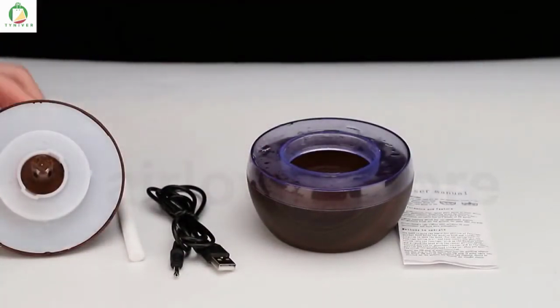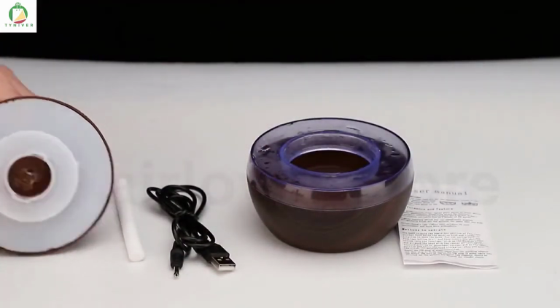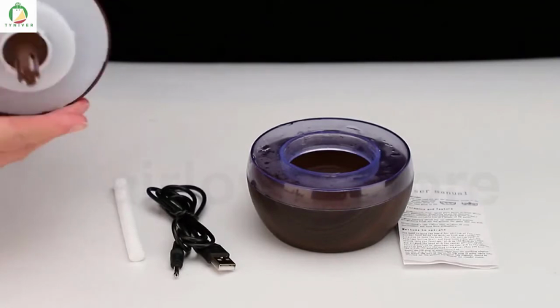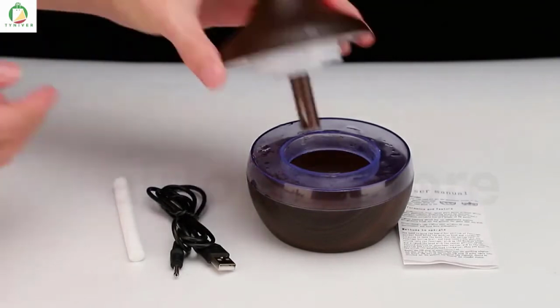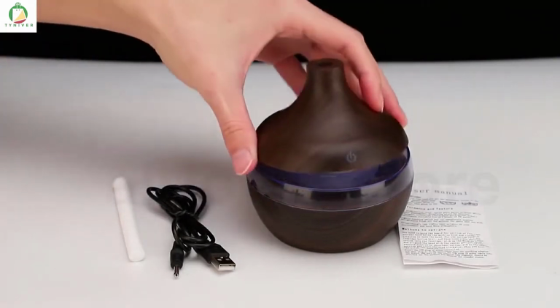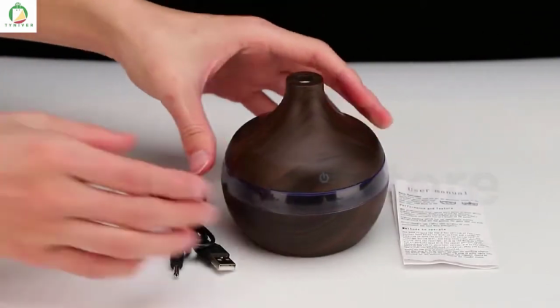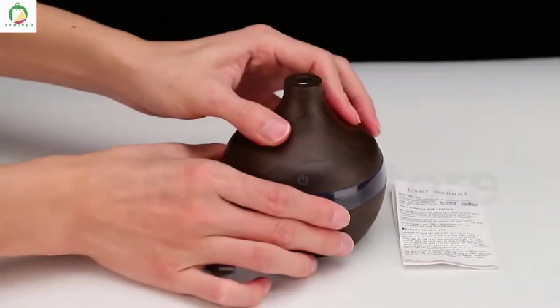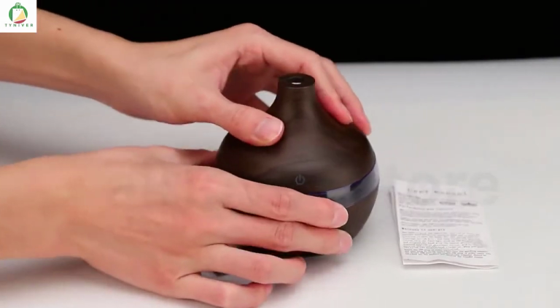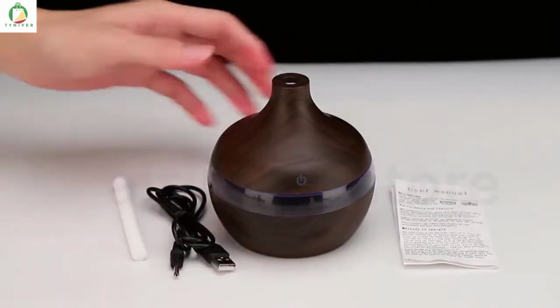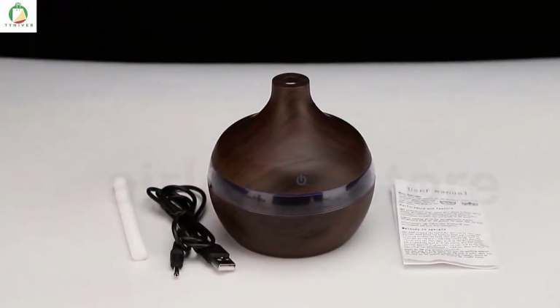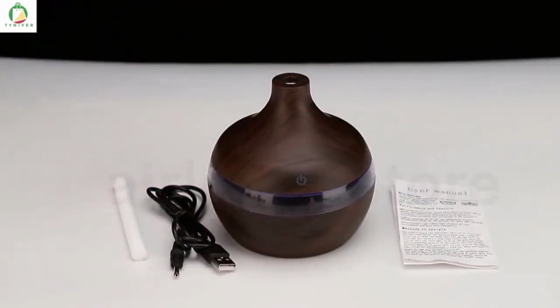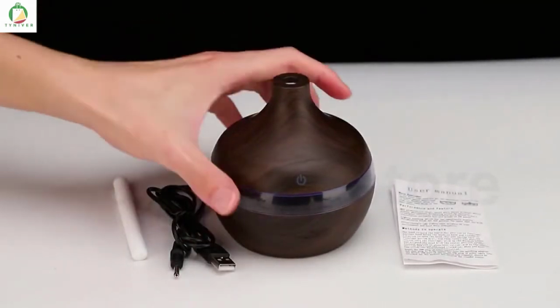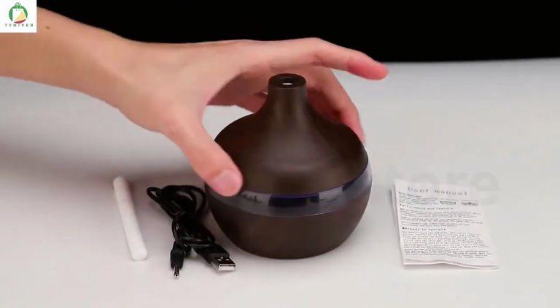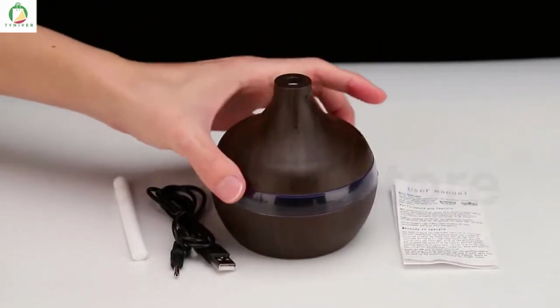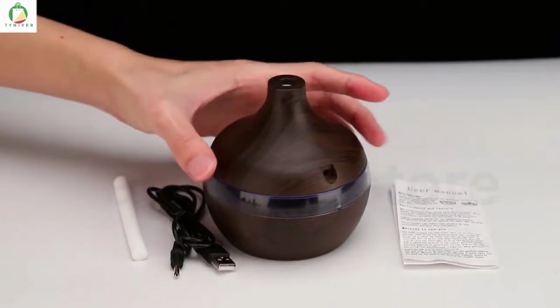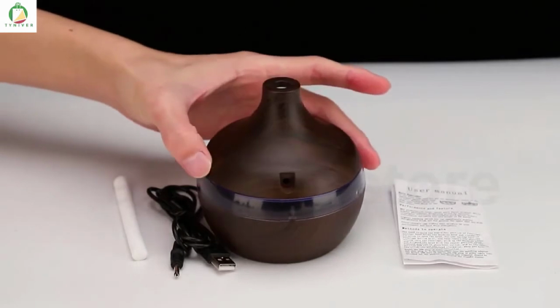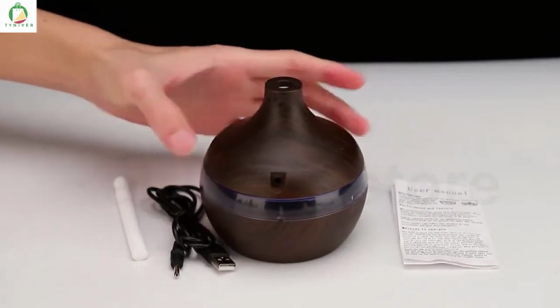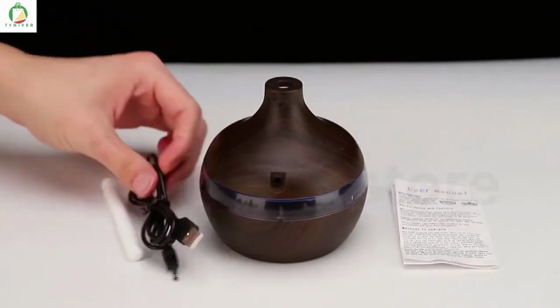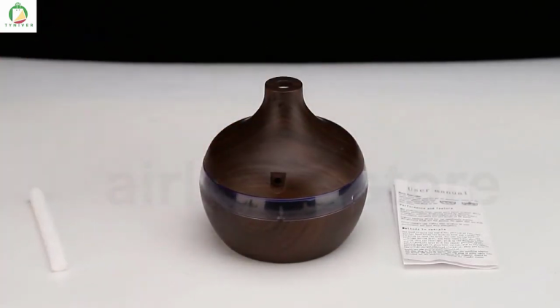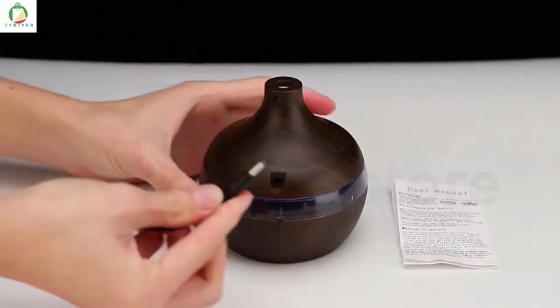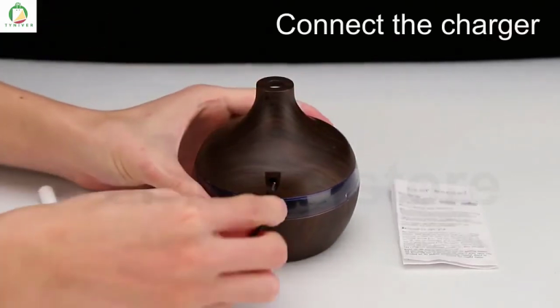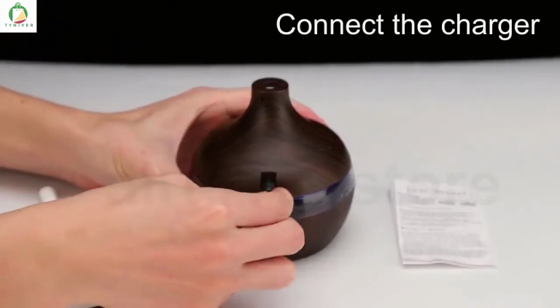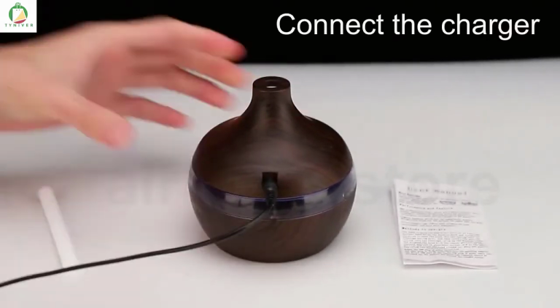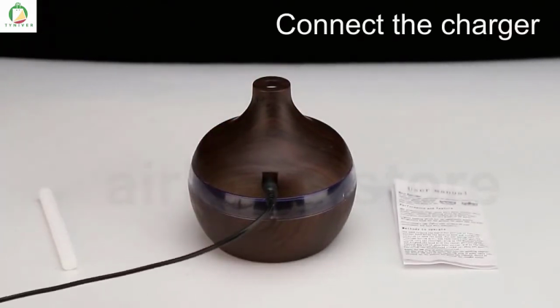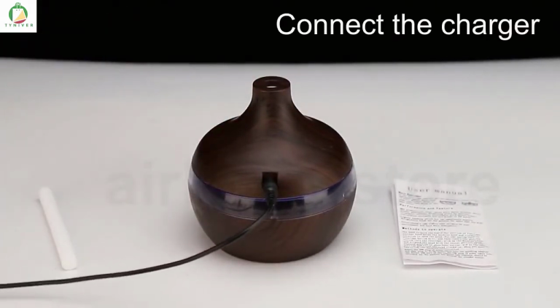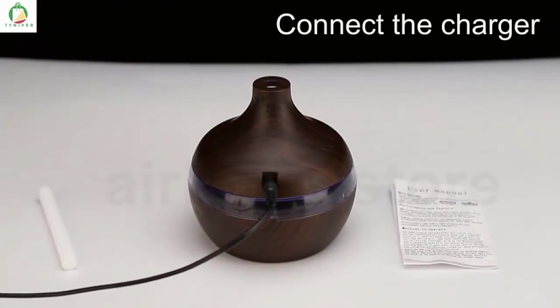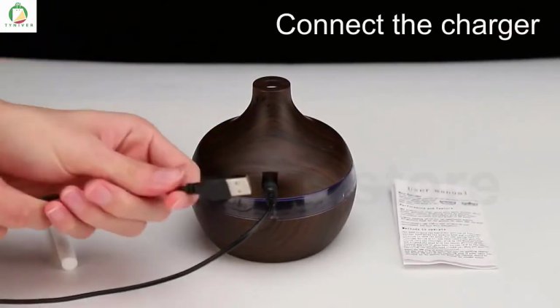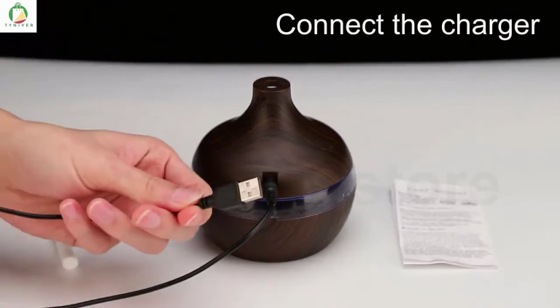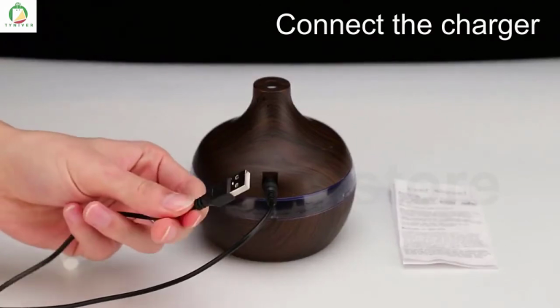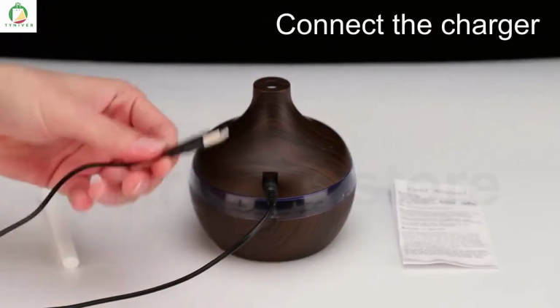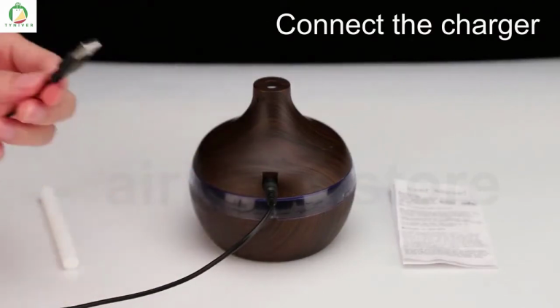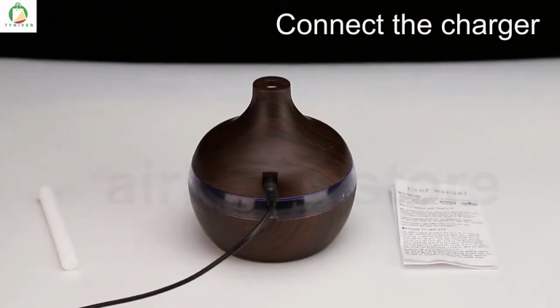Cover the lid and plug in our device. We use a USB plug, so it's very comfortable. You can use it everywhere. Then you just turn on the device.